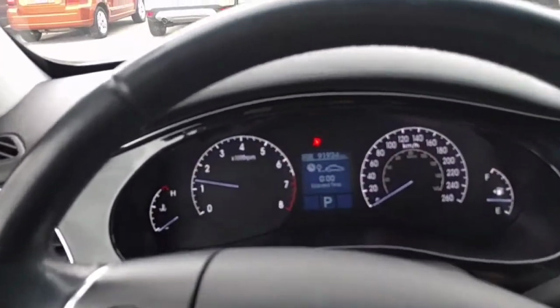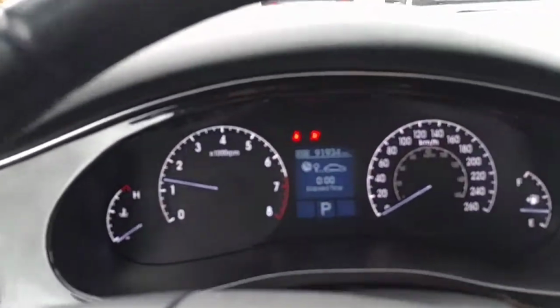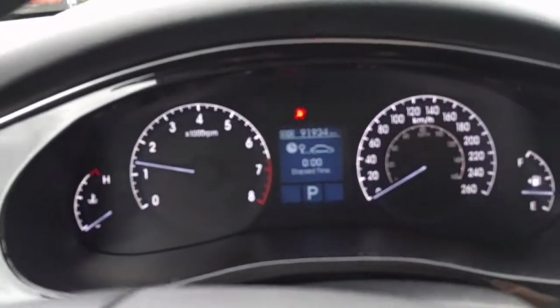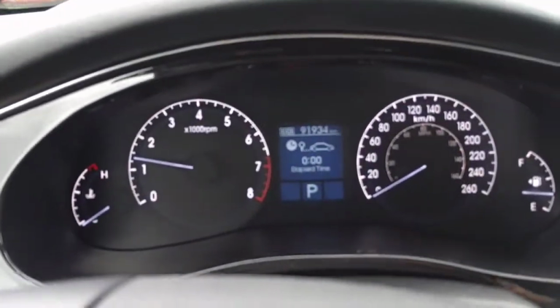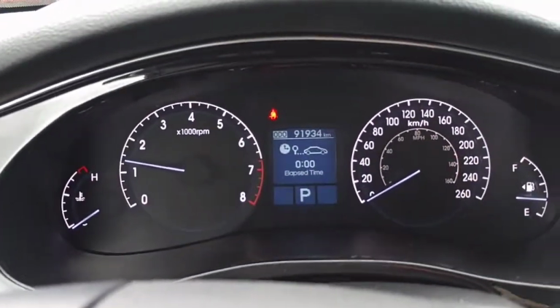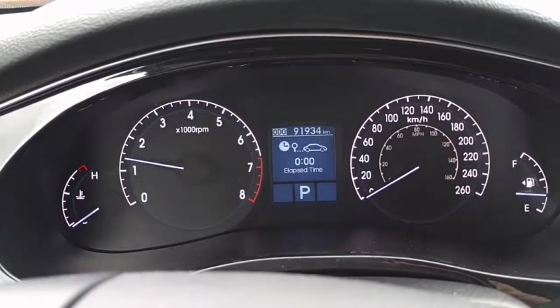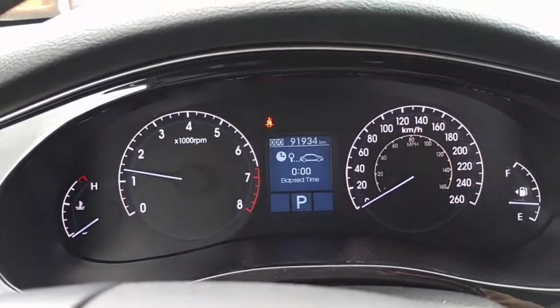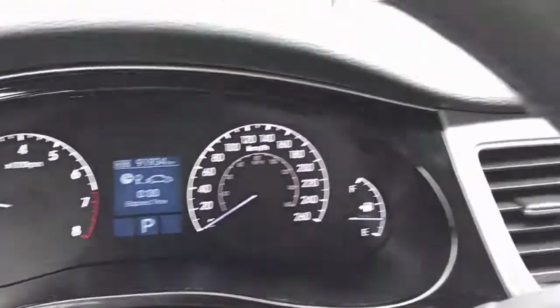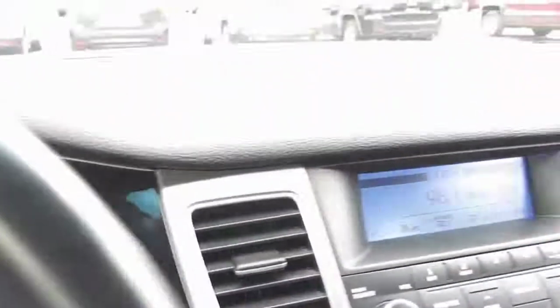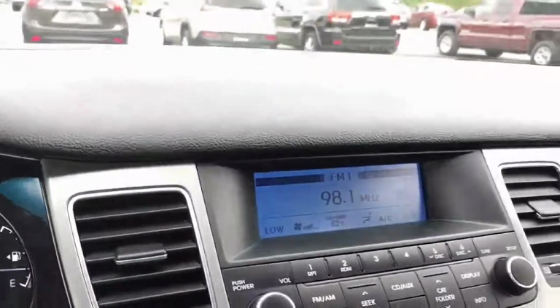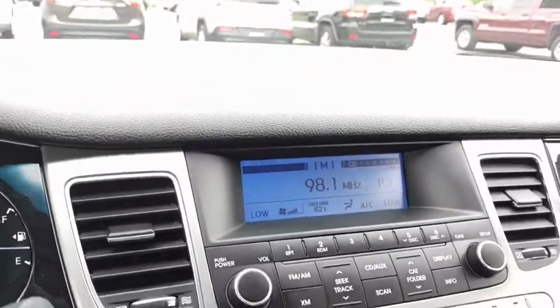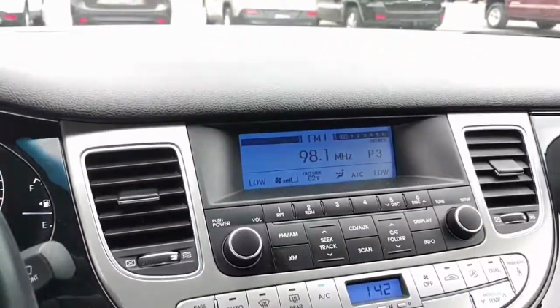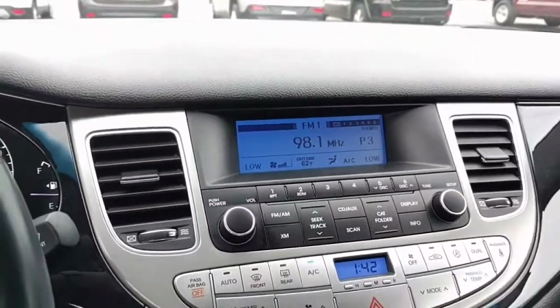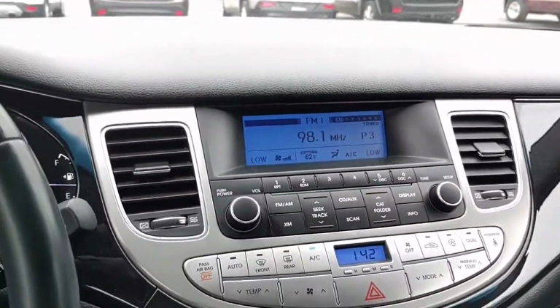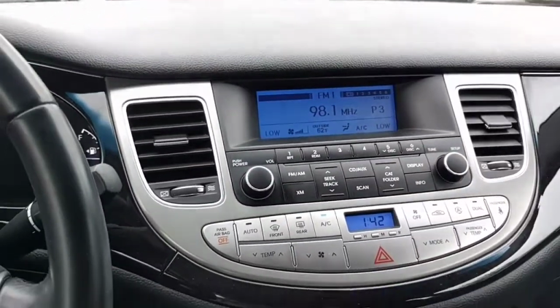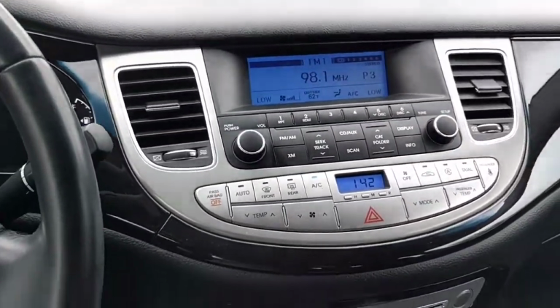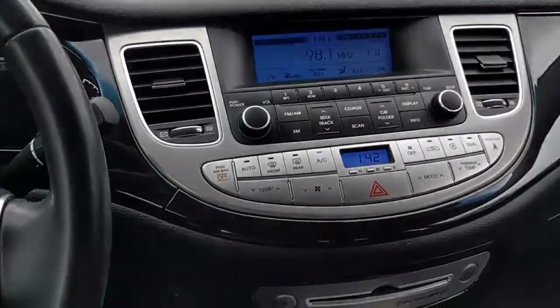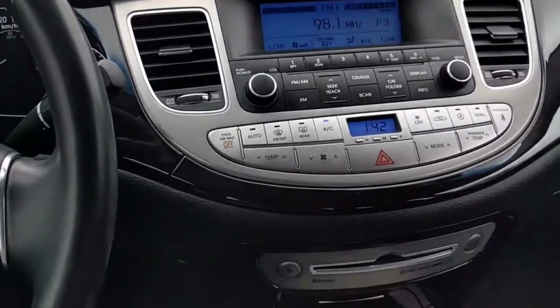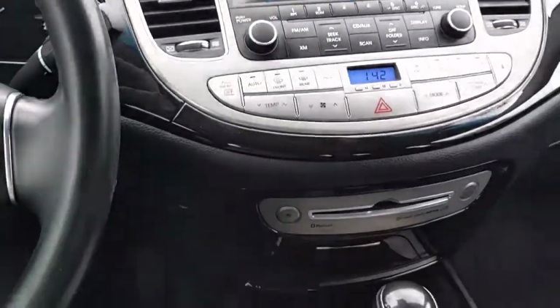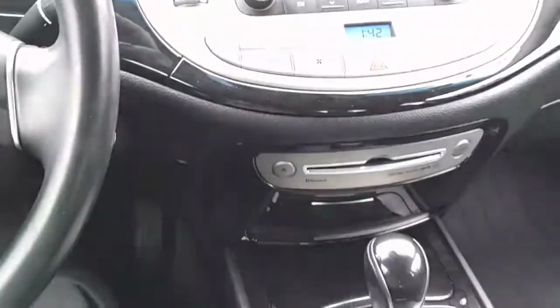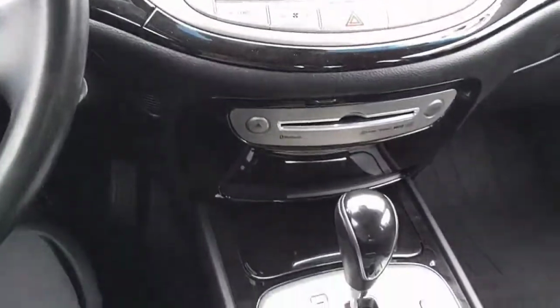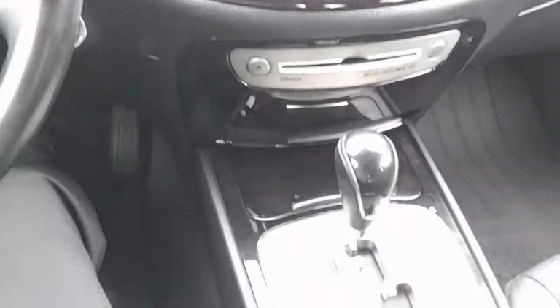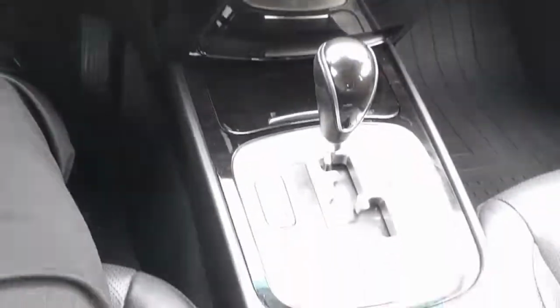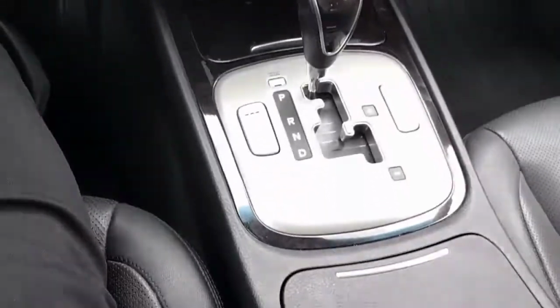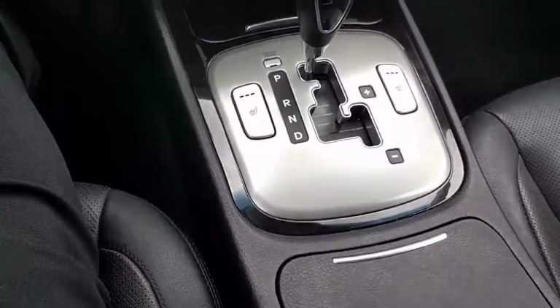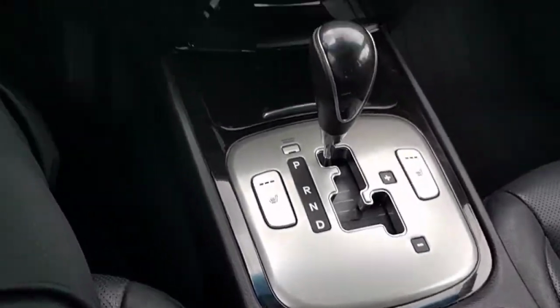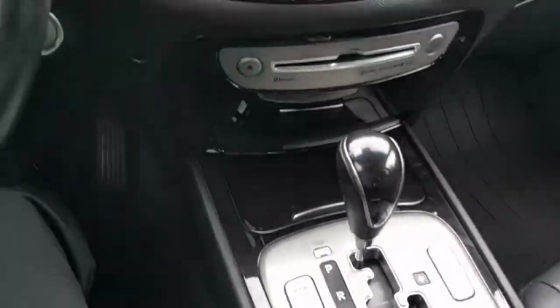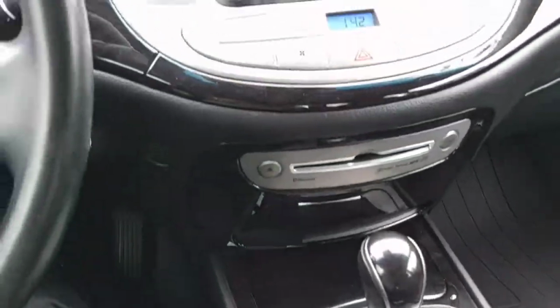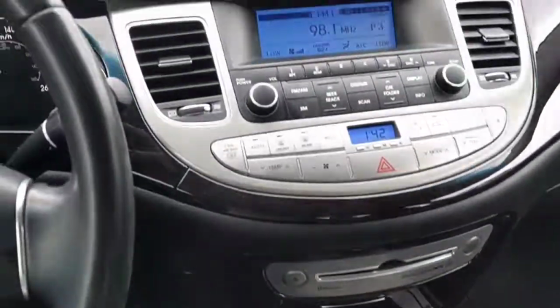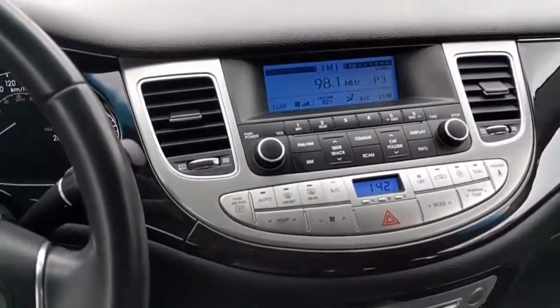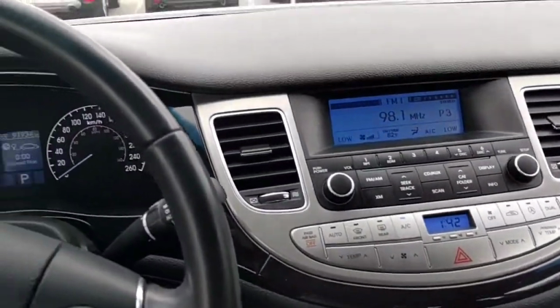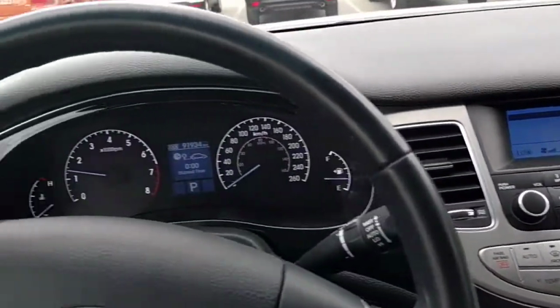Looks like we've got about 91,000 on it. There's our center stack — AM FM radio, CD player, automatic transmission. Overall looks pretty good. Think I'm gonna take it for a drive.